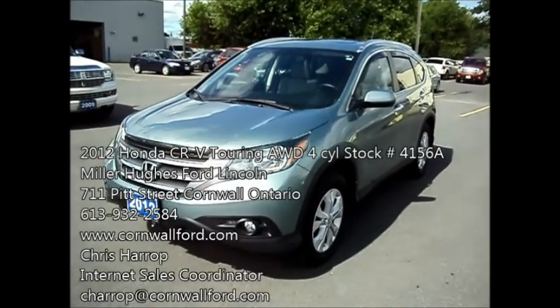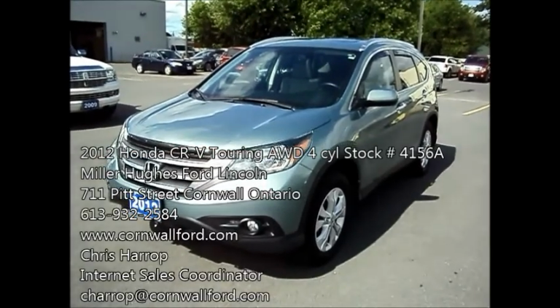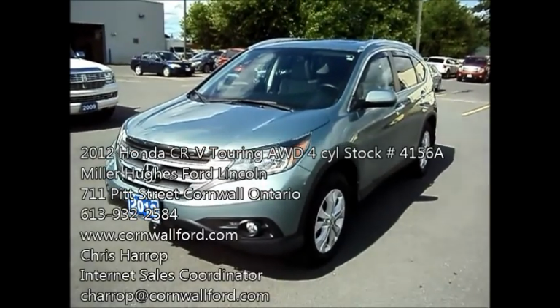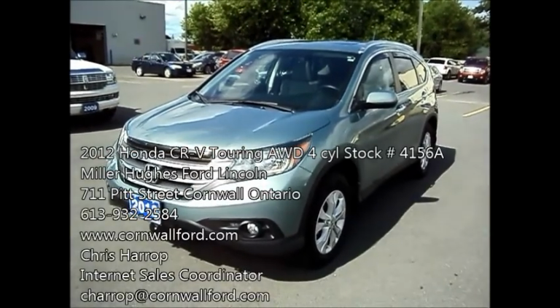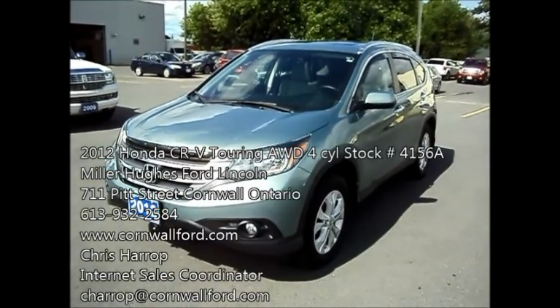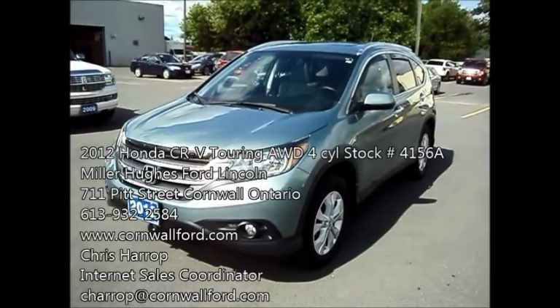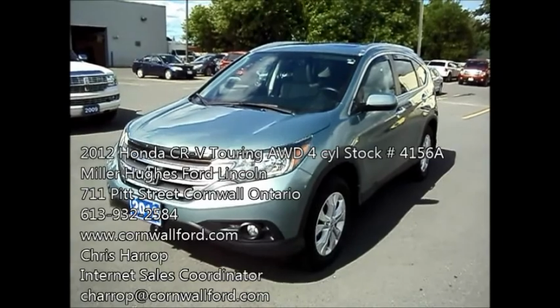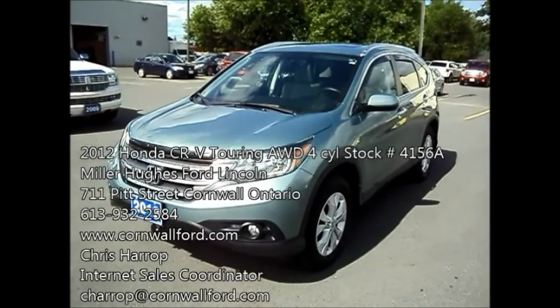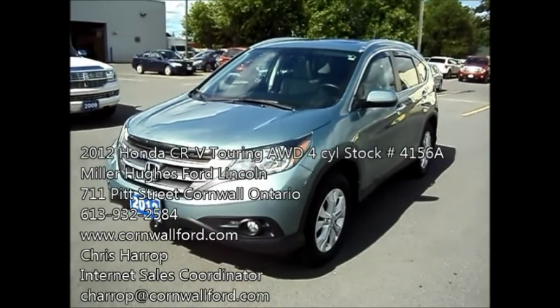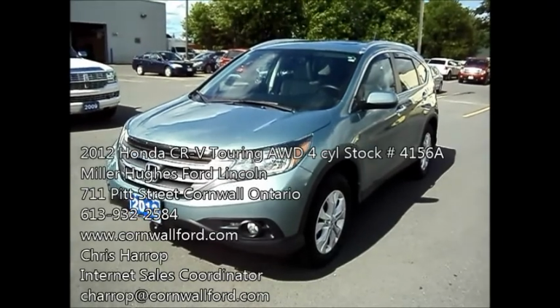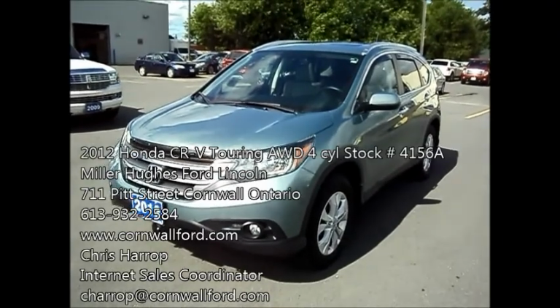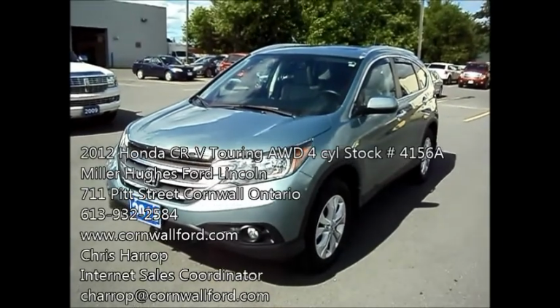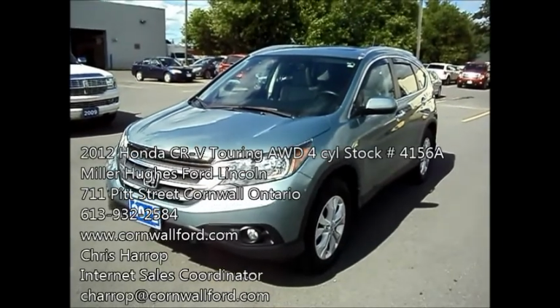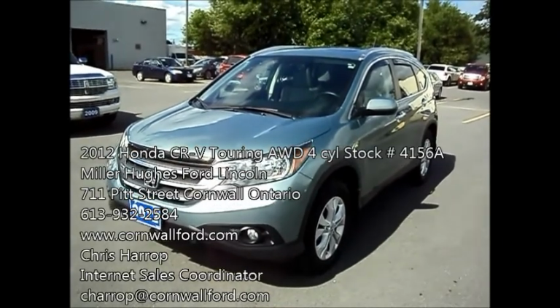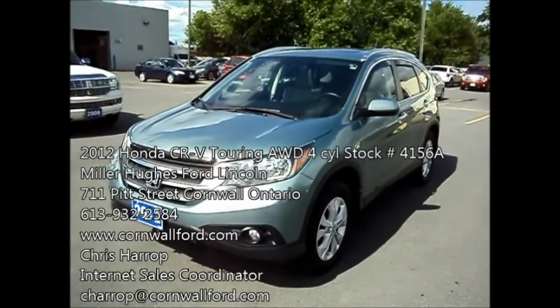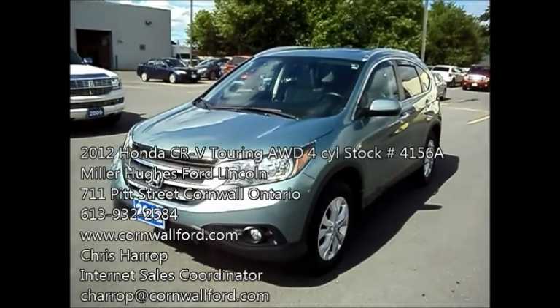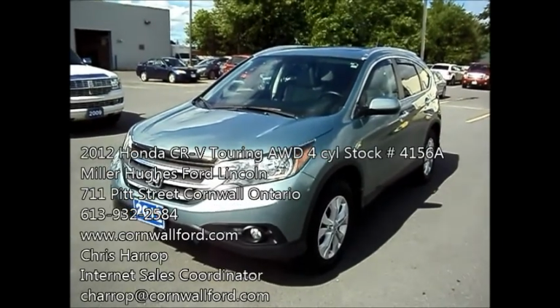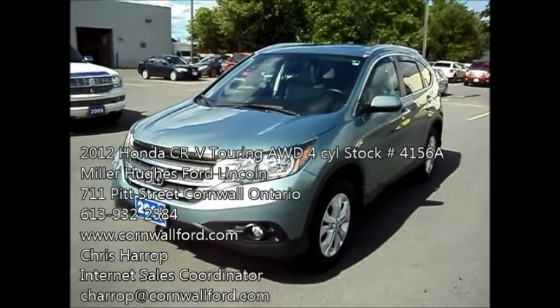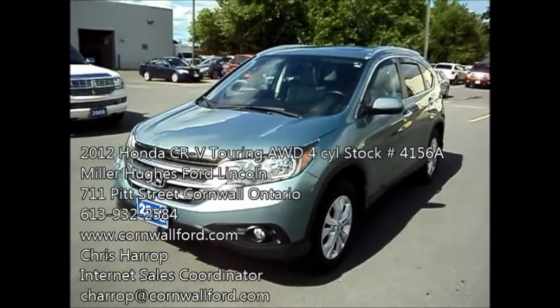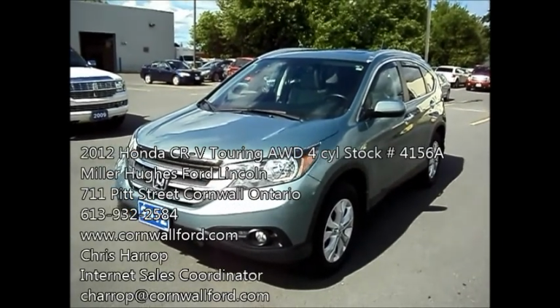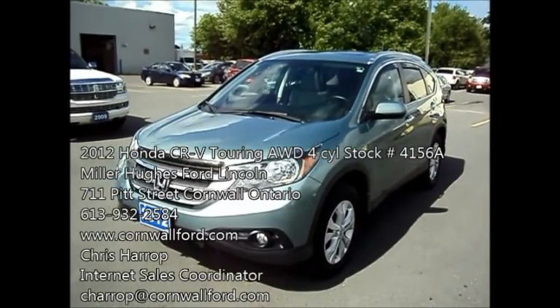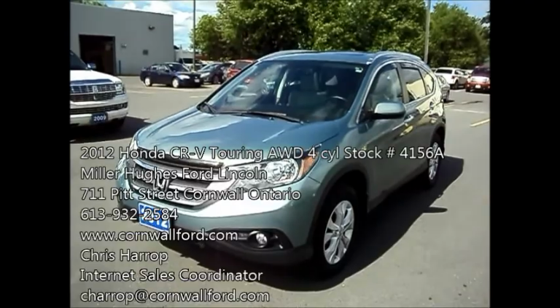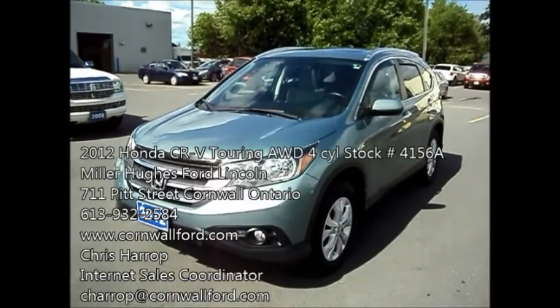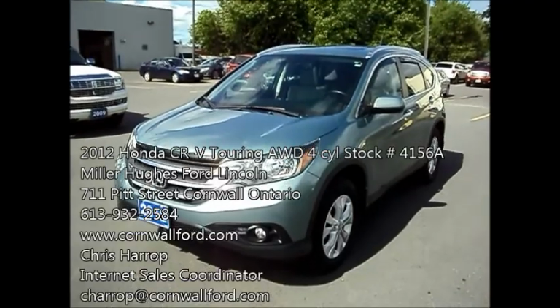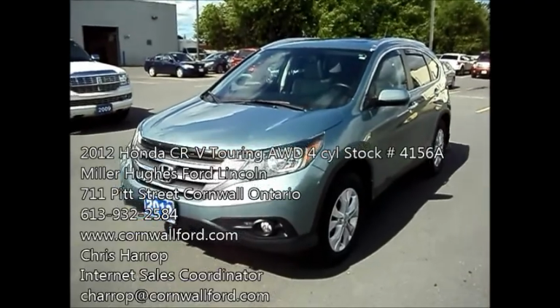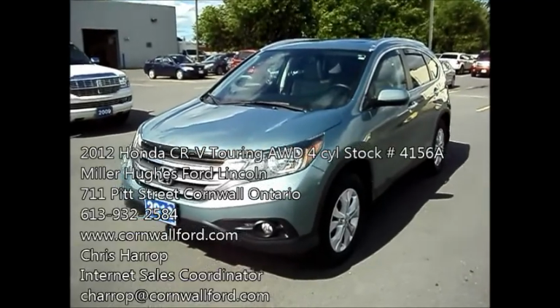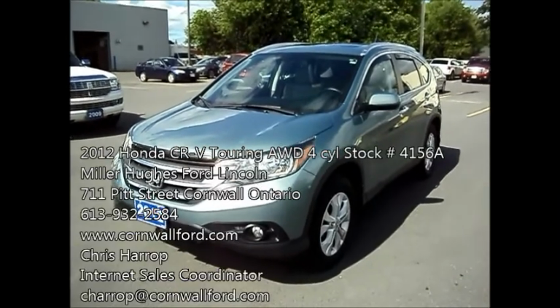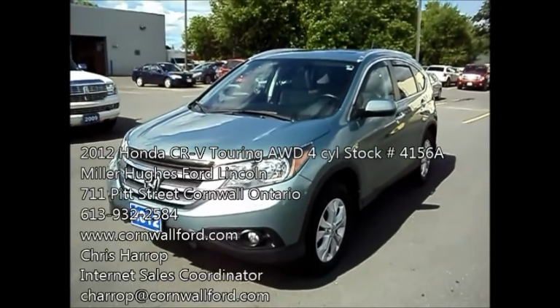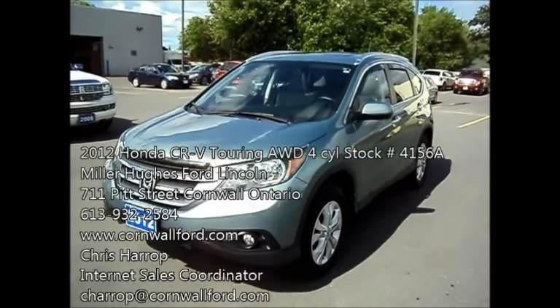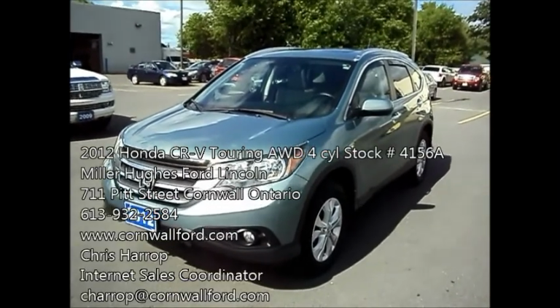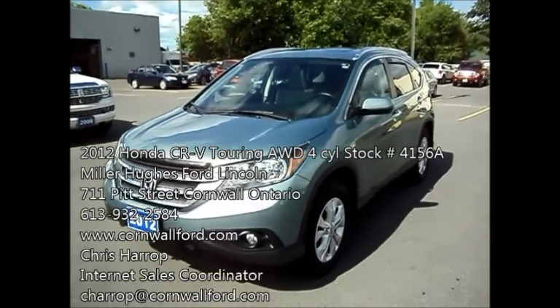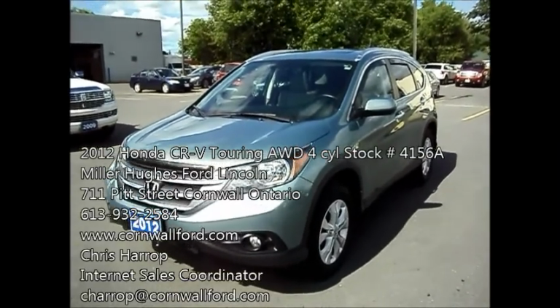Here I have a 2012 Honda CR-V. It's a touring trim level, four cylinder, all wheel drive, clean machine, one owner, around 53,000 kilometers, no accidents.